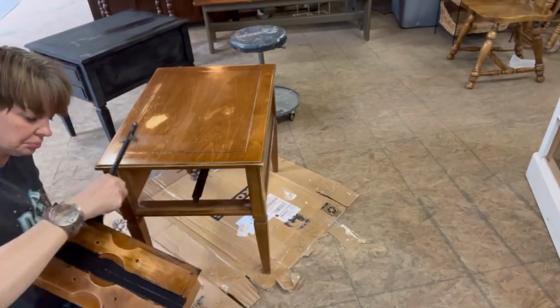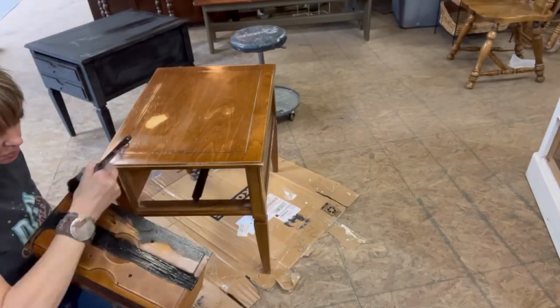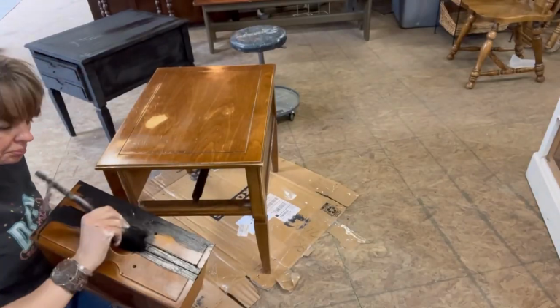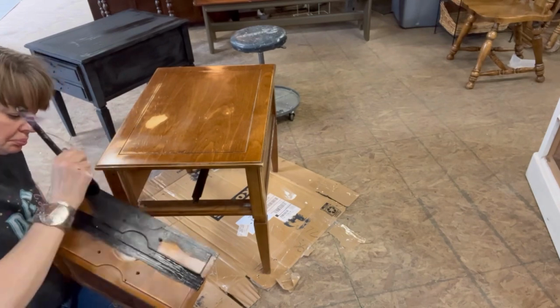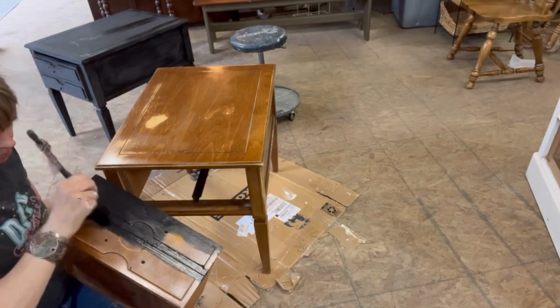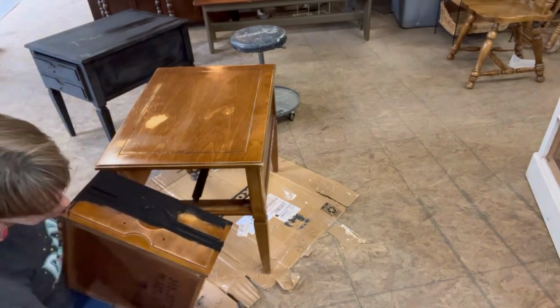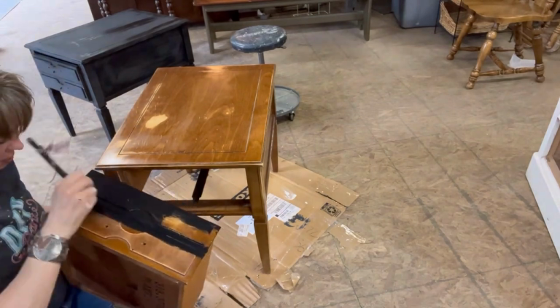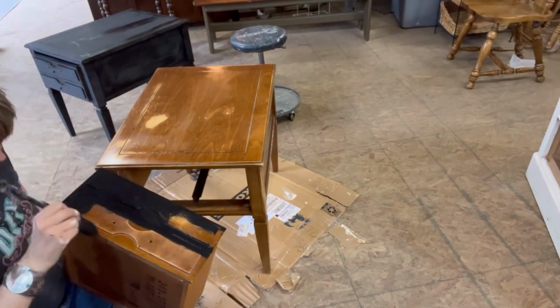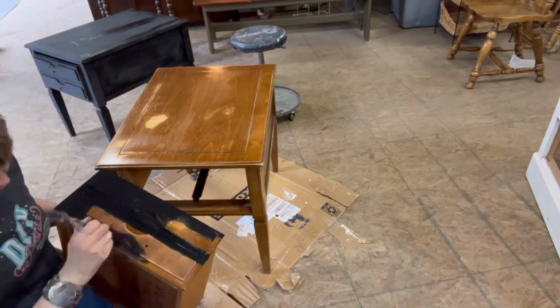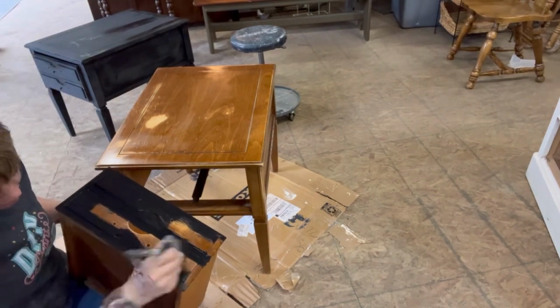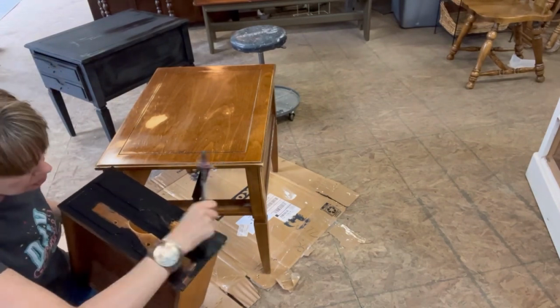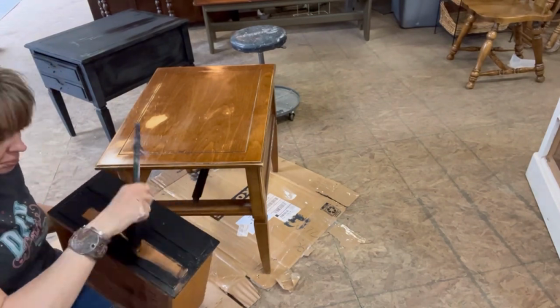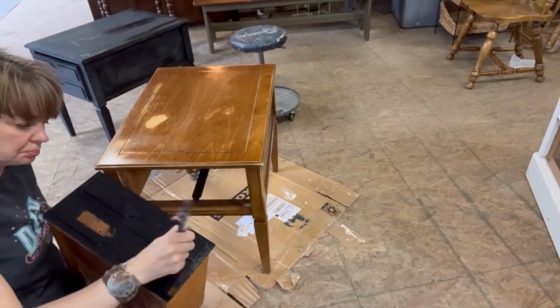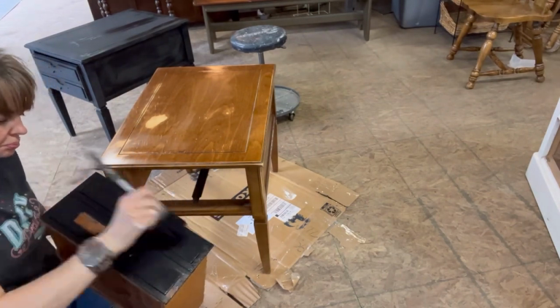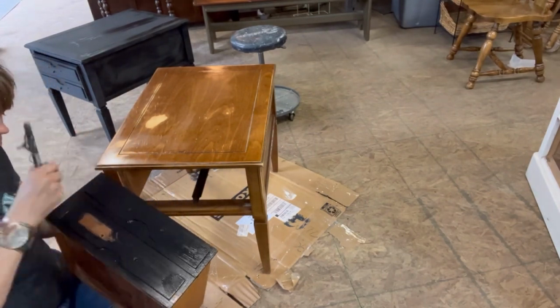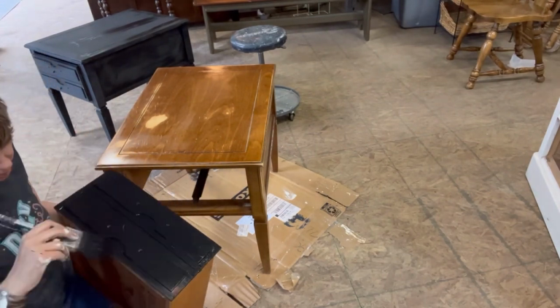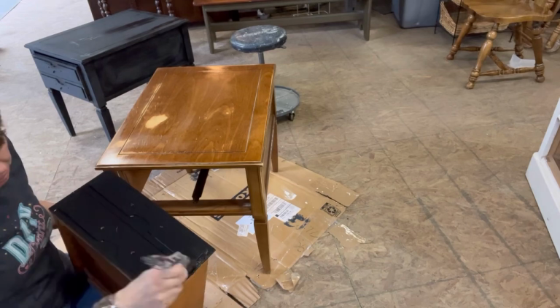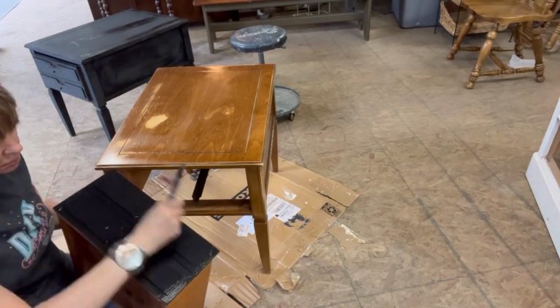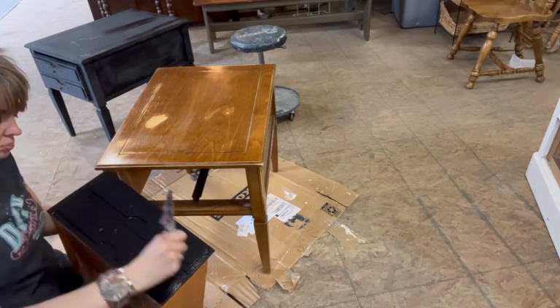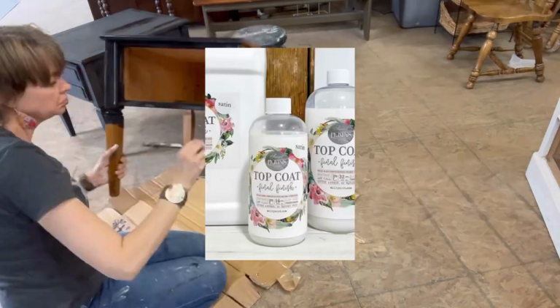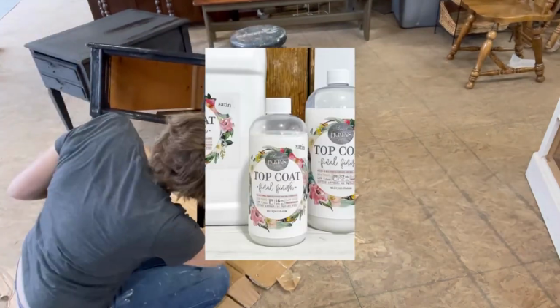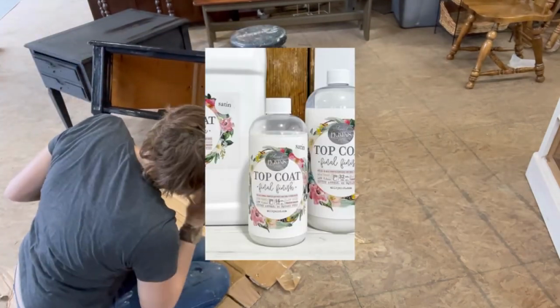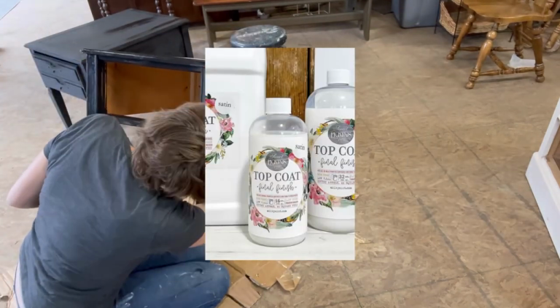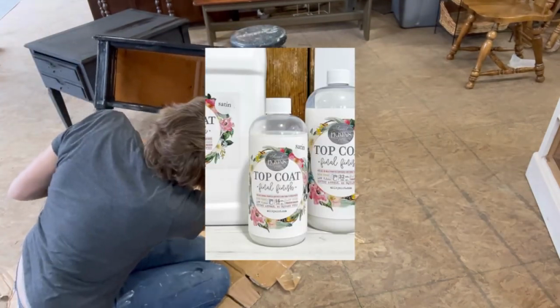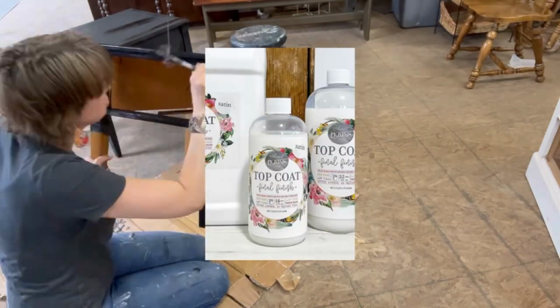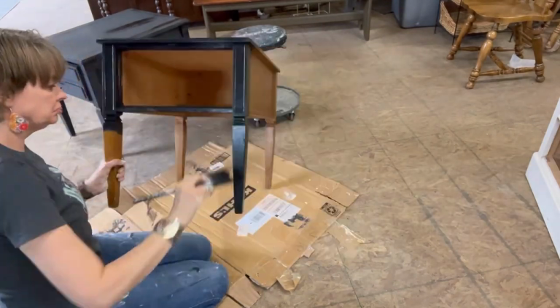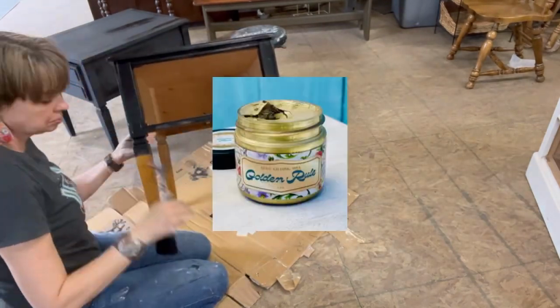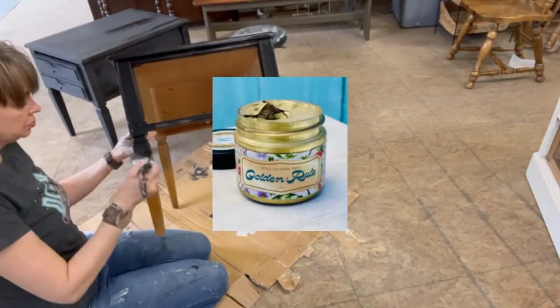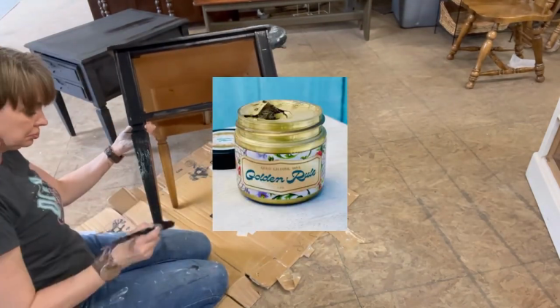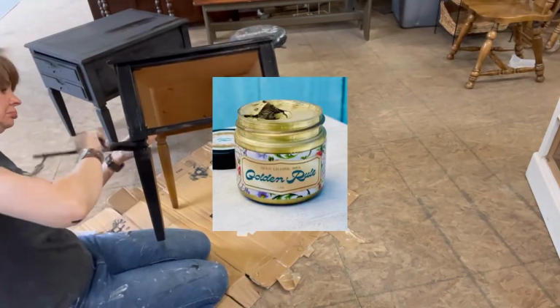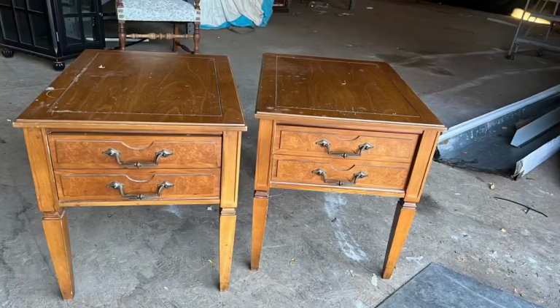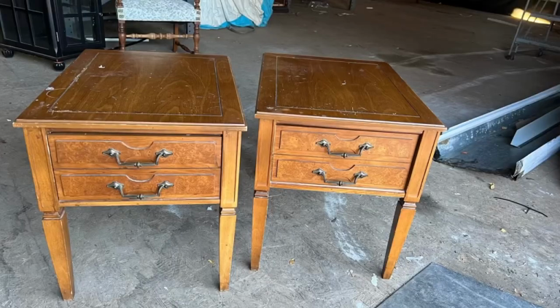The coverage of this paint is amazing. Each piece got two good coats and then we were ready to seal. I was so excited to get these done that I forgot to video the sealing and putting on the gold wax.